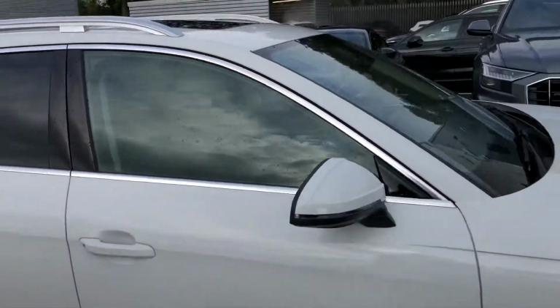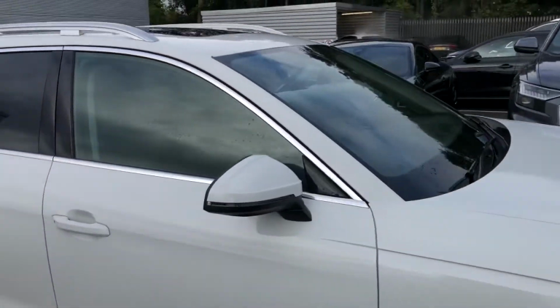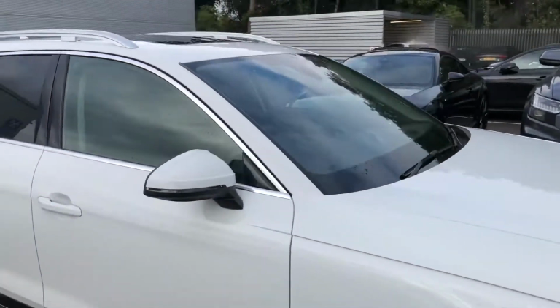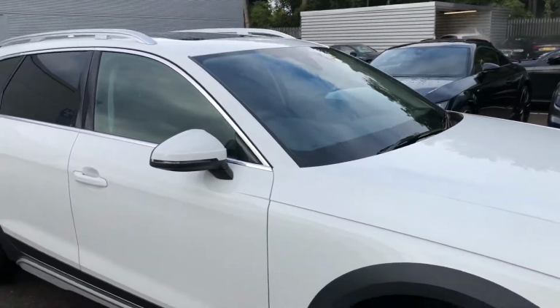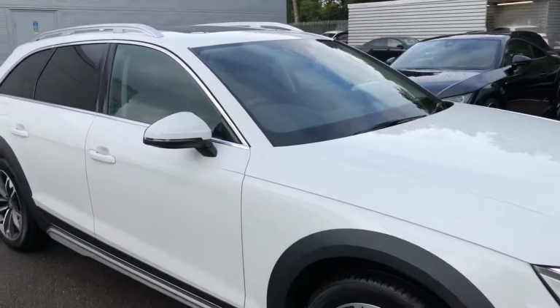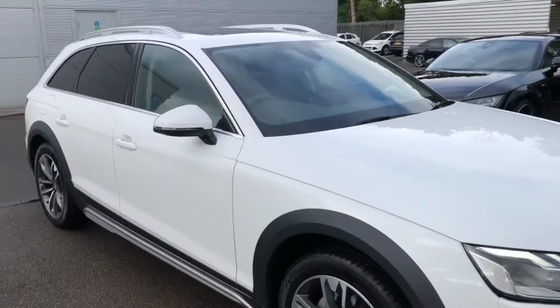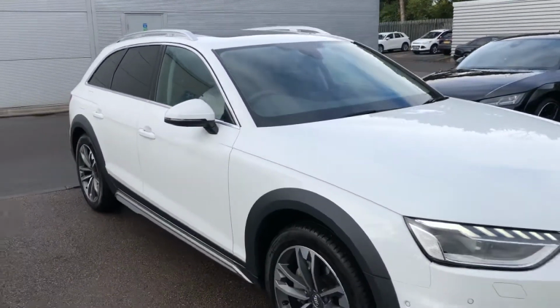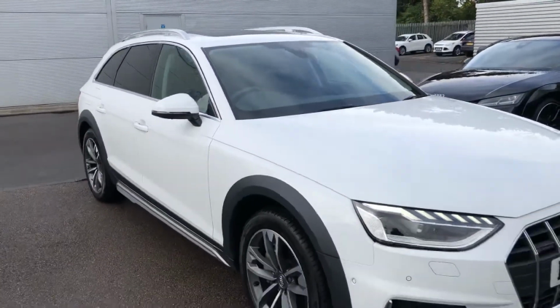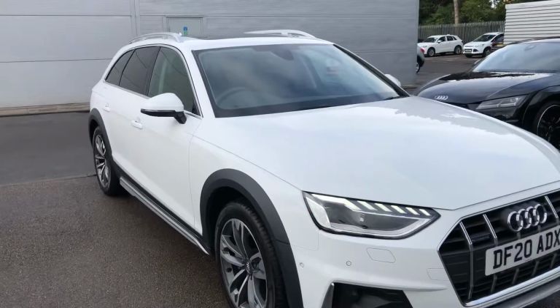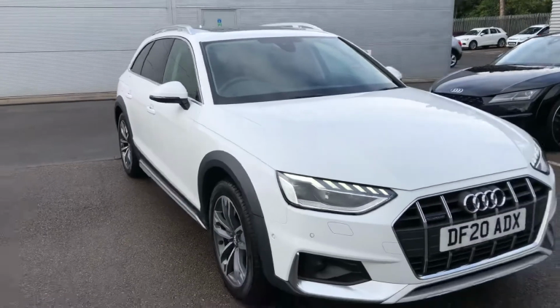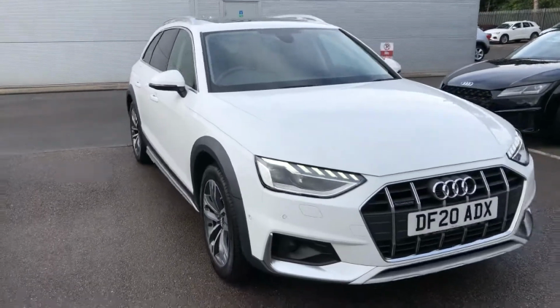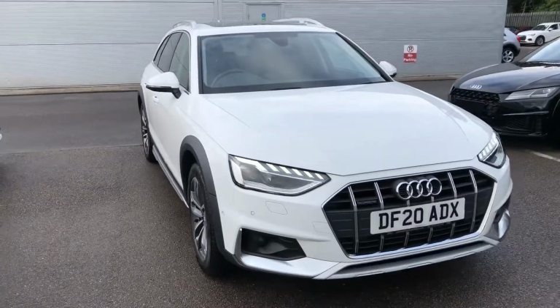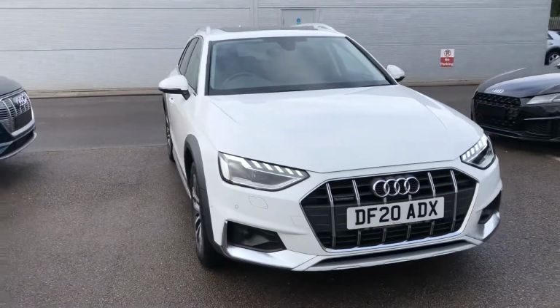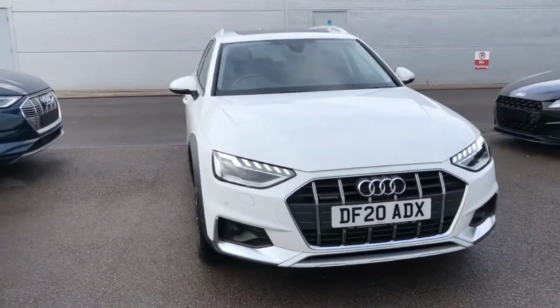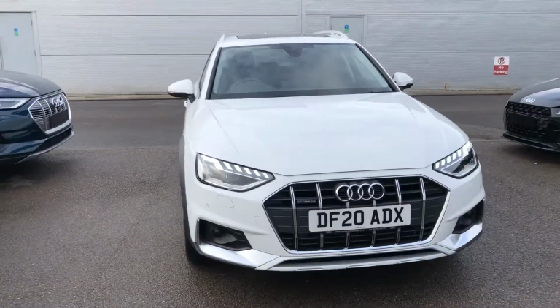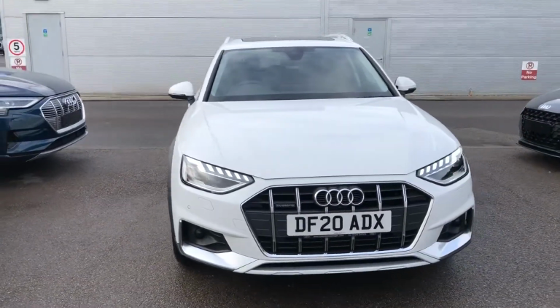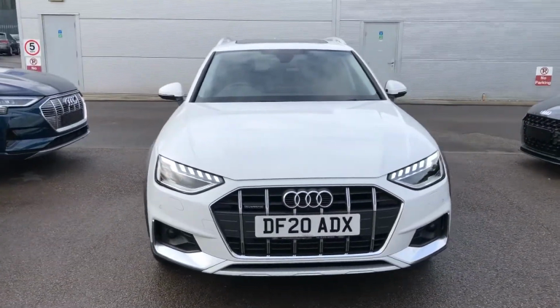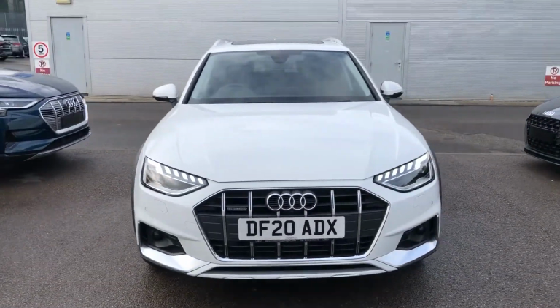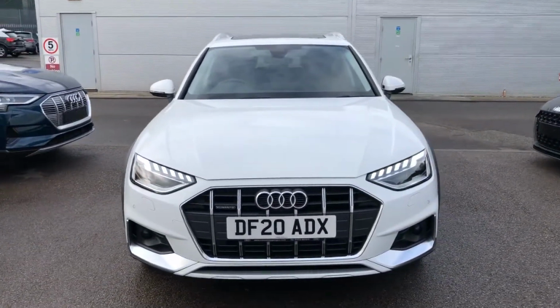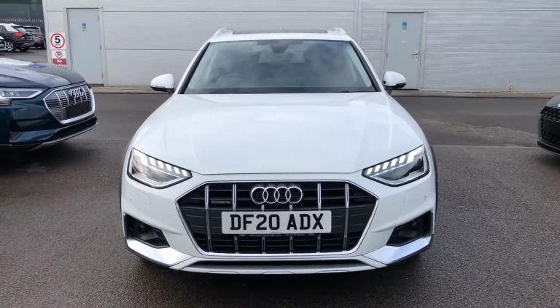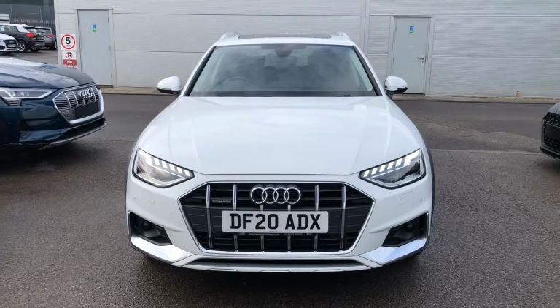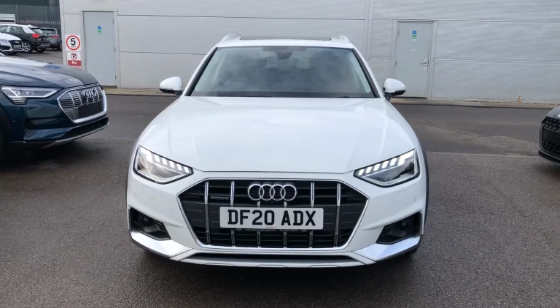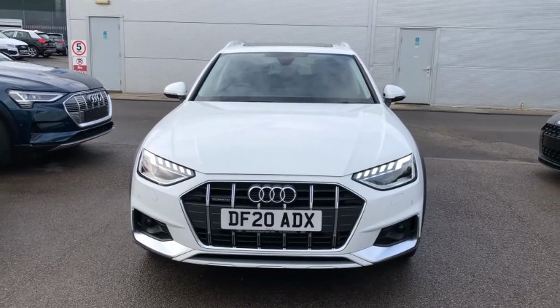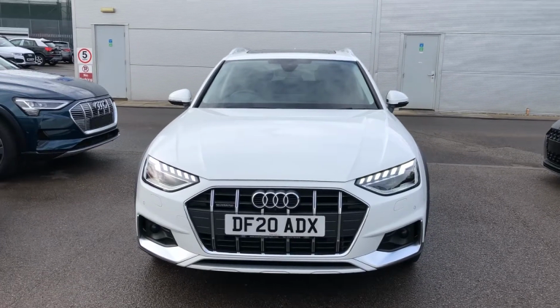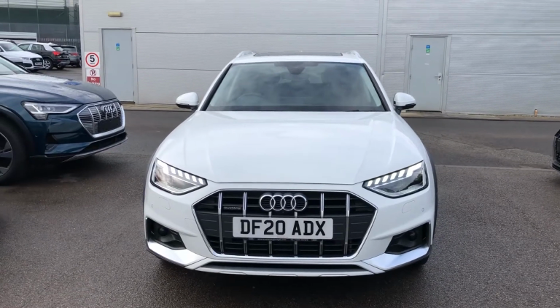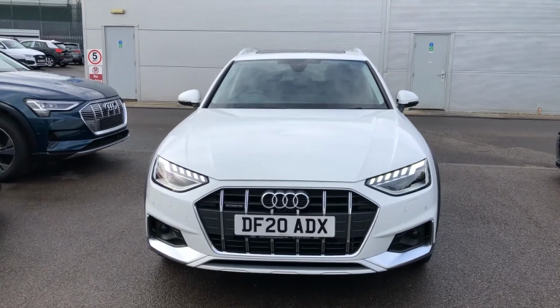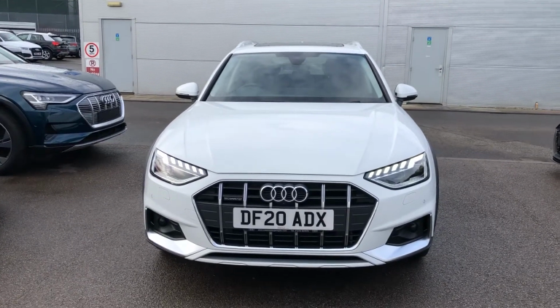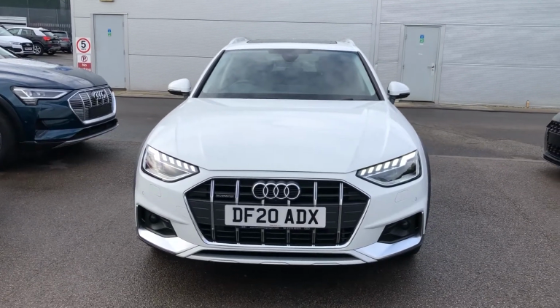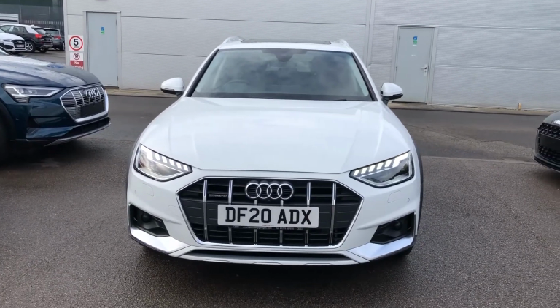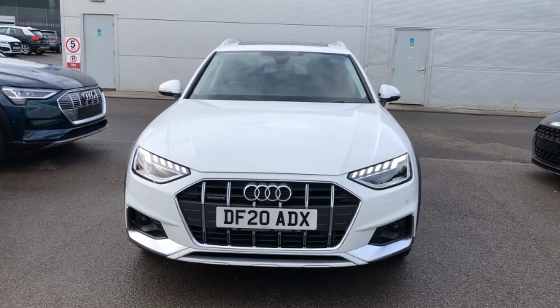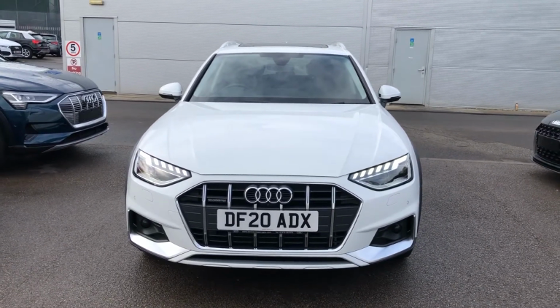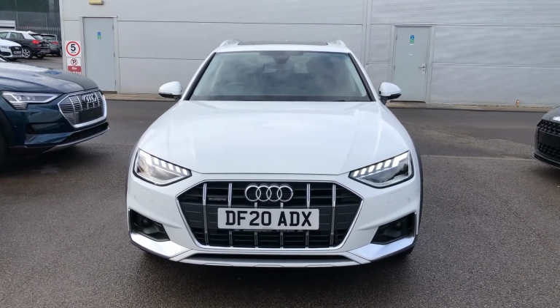If you would like any more information on this Audi A4 Allroad, please contact us here at Crew Audi on 01270 864091 and we will be happy to help you. Thank you for watching.